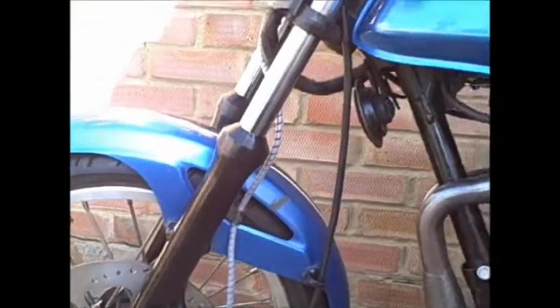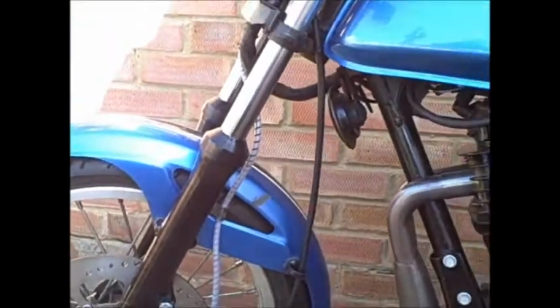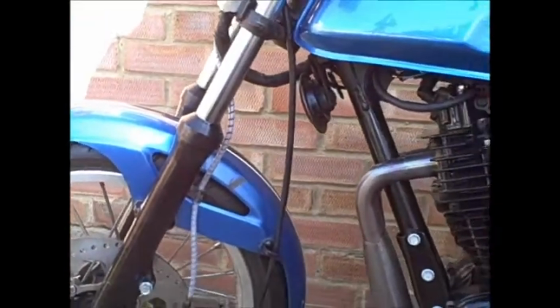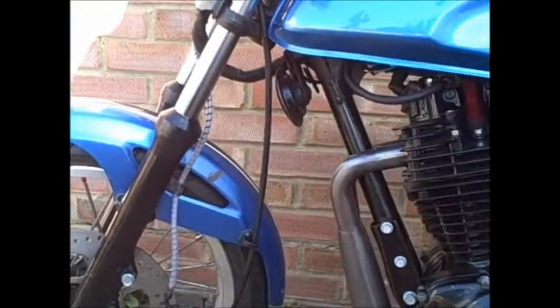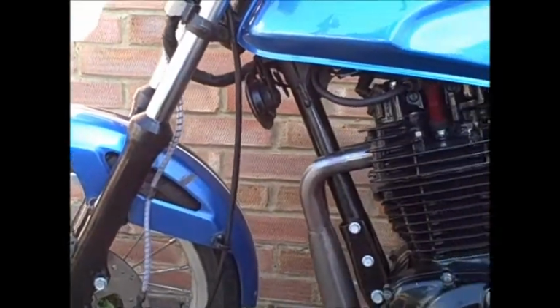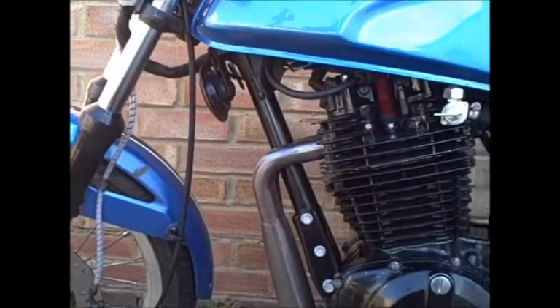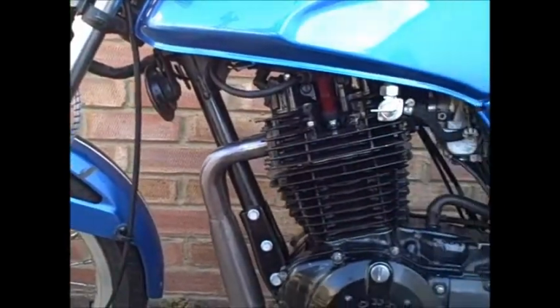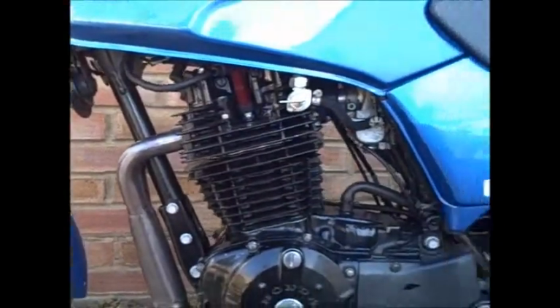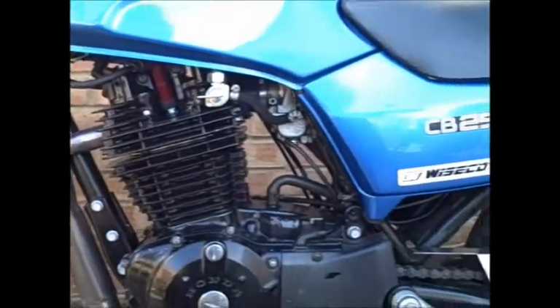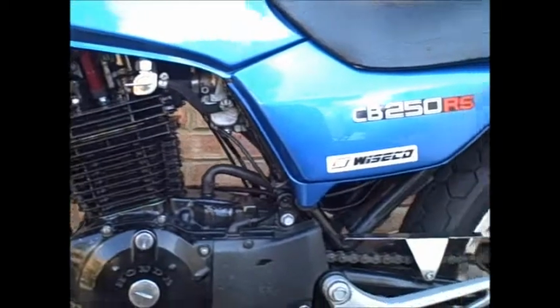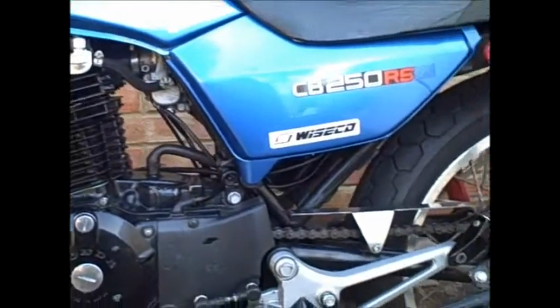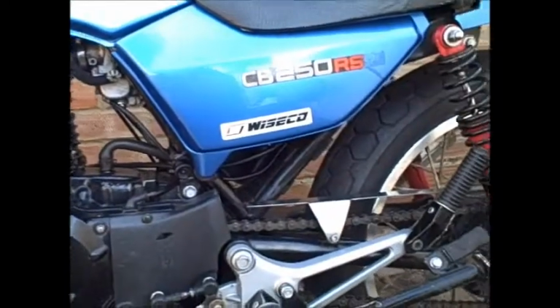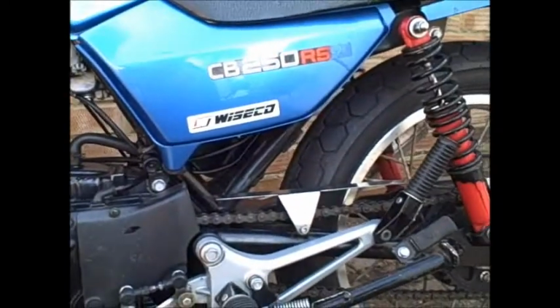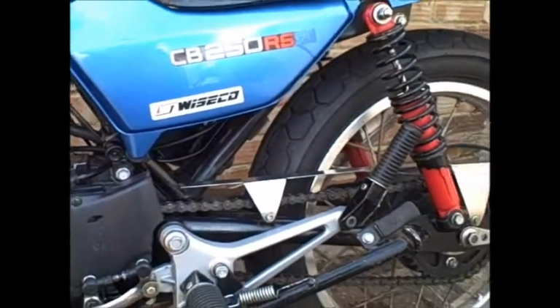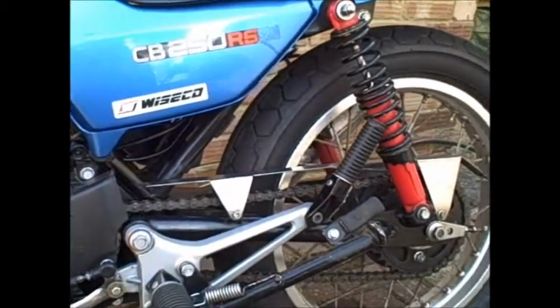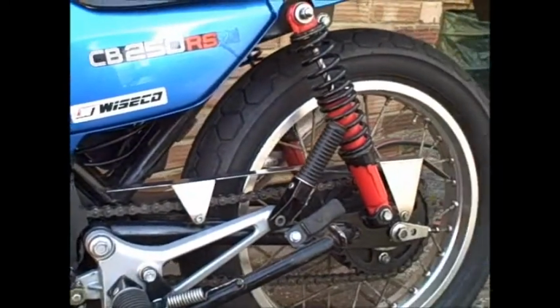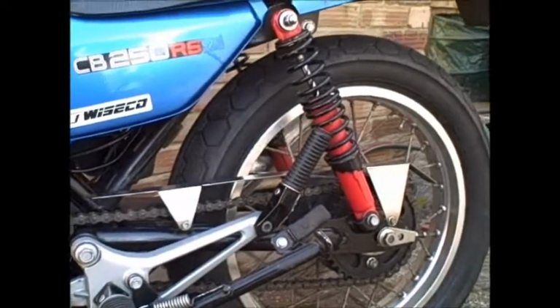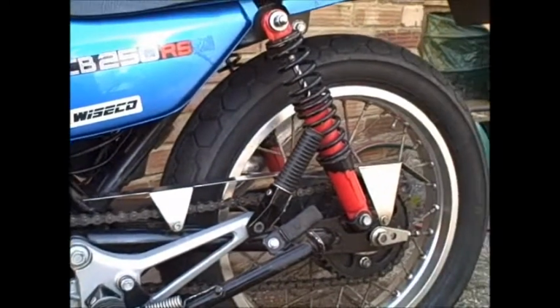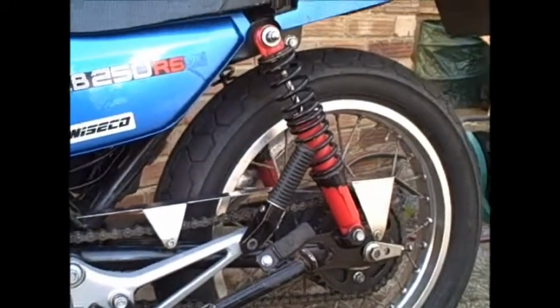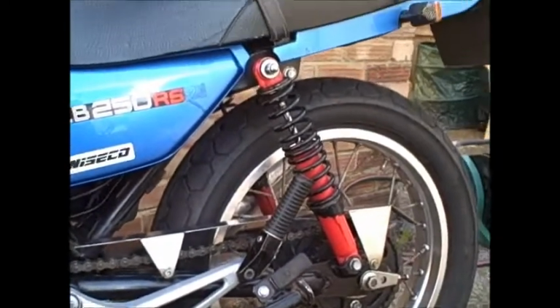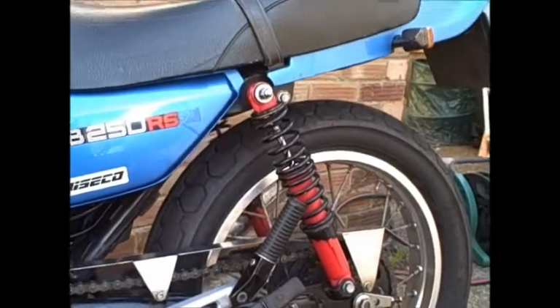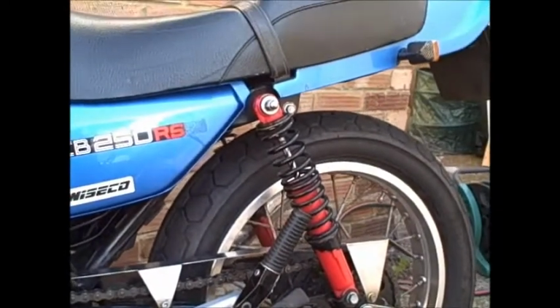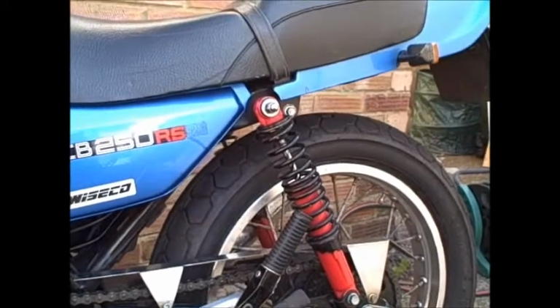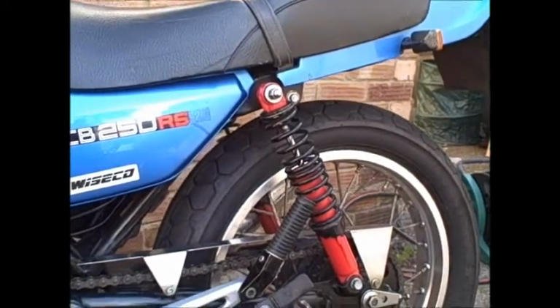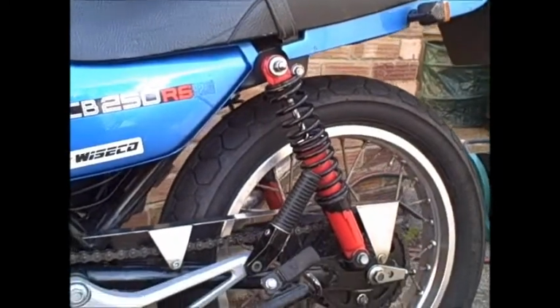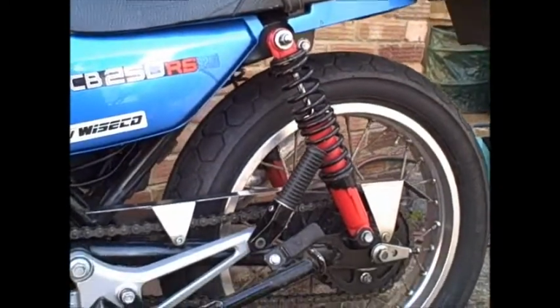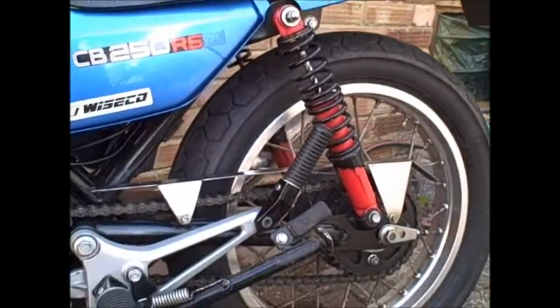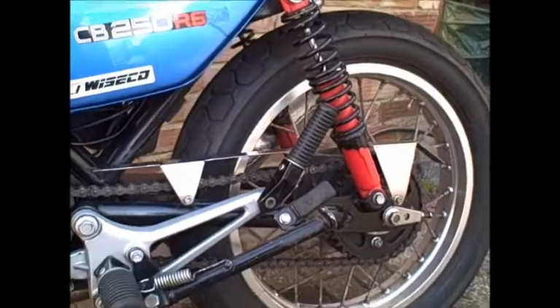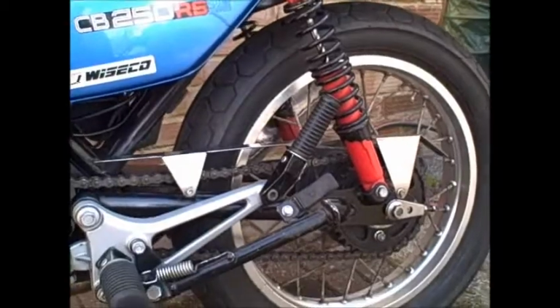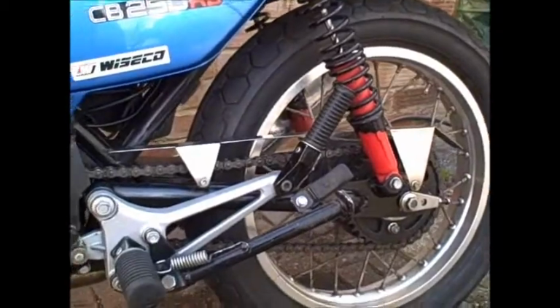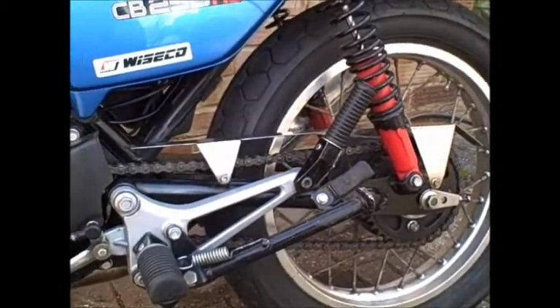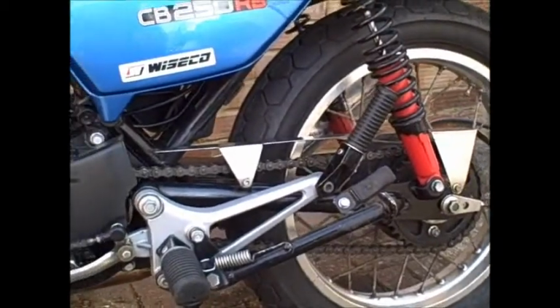Apart from that, it's nearly done. It just needs an MOT.